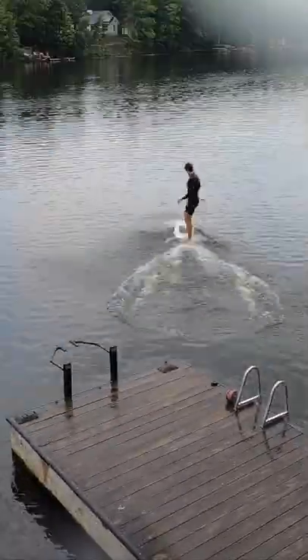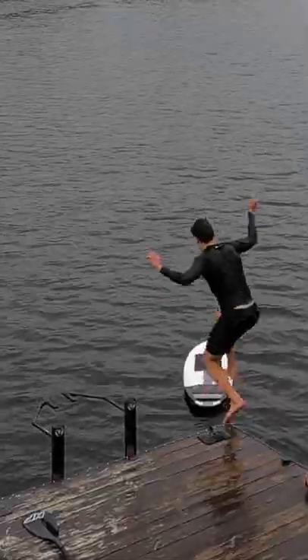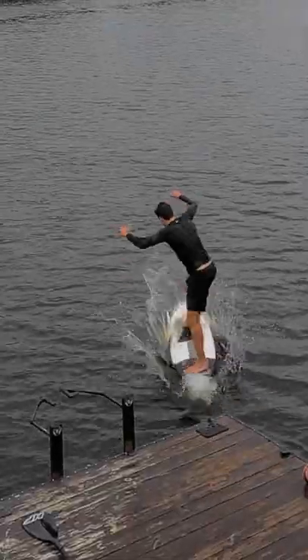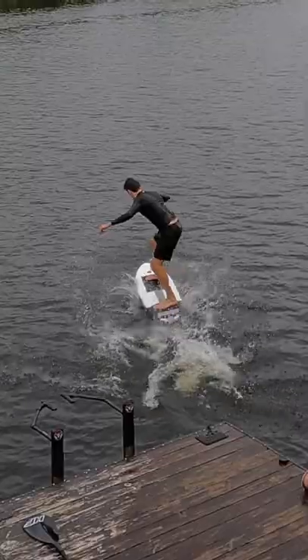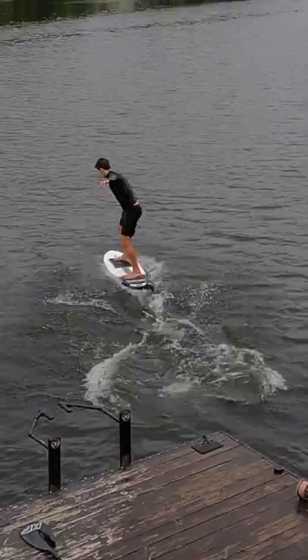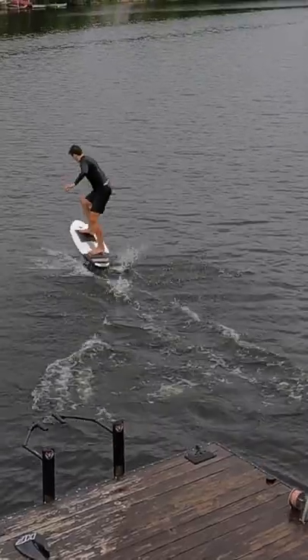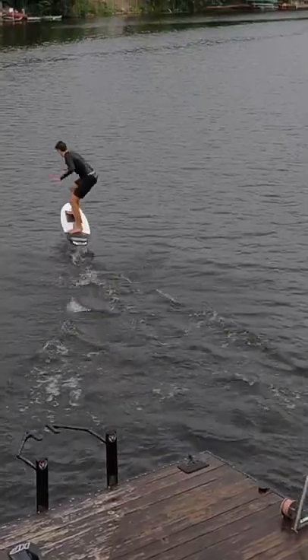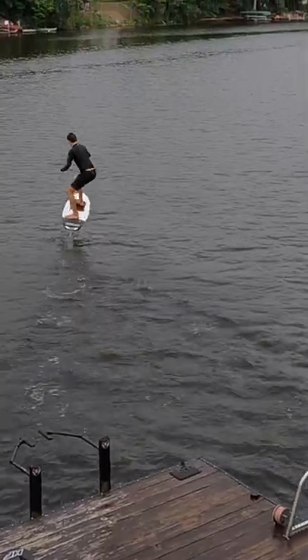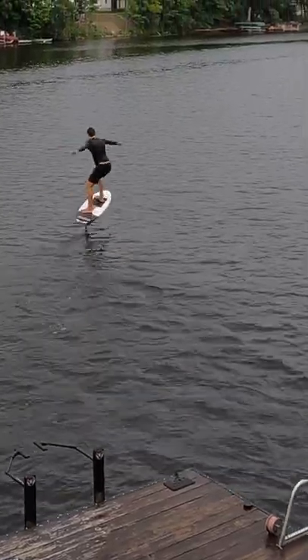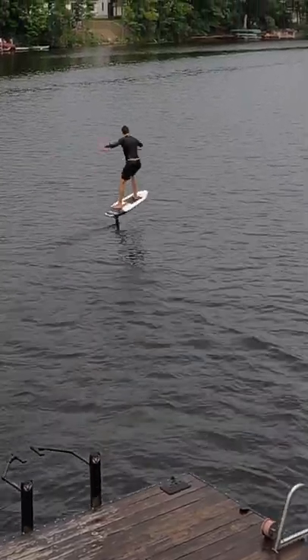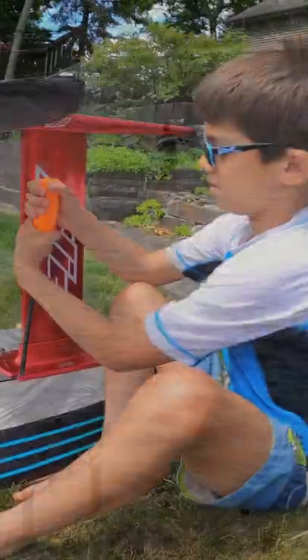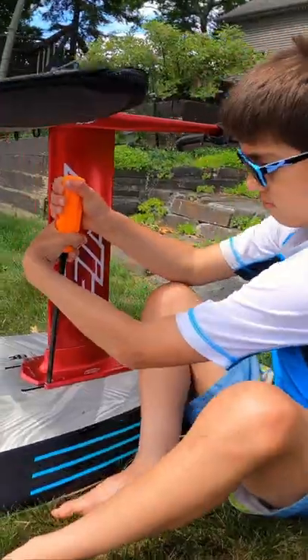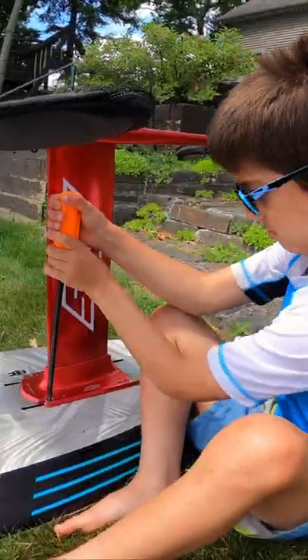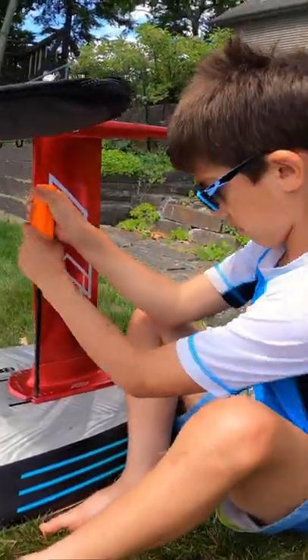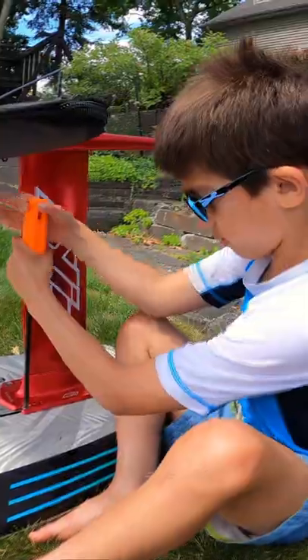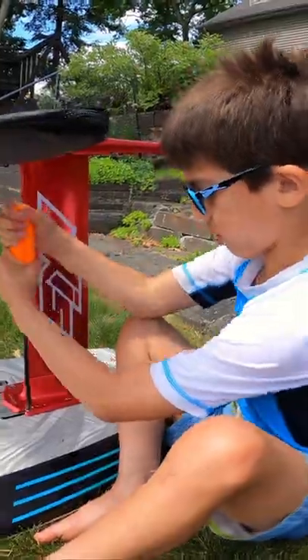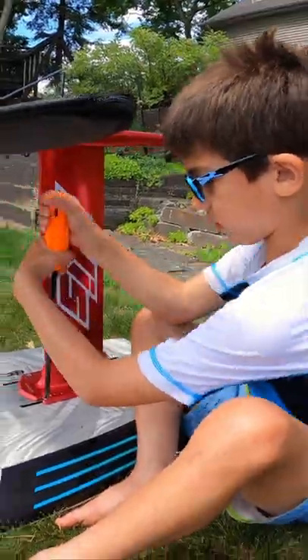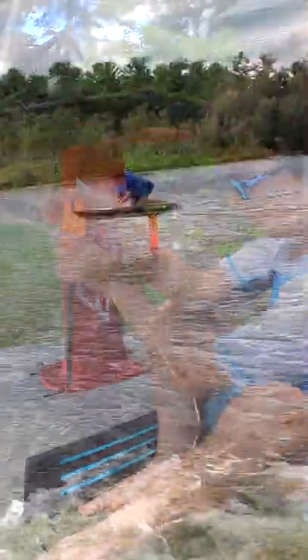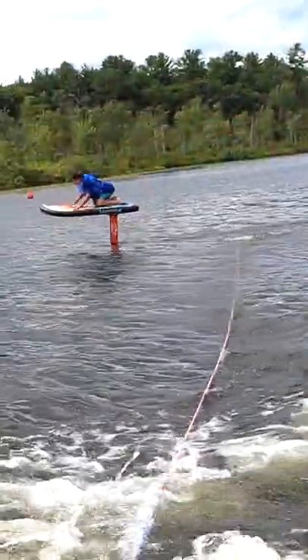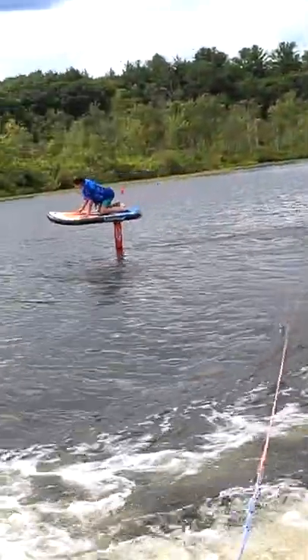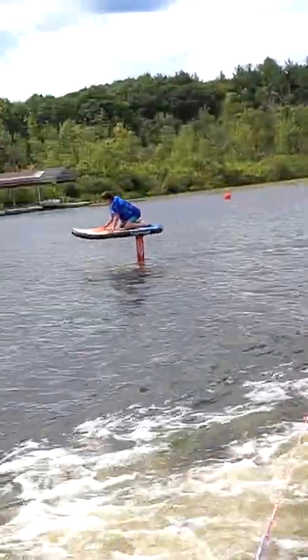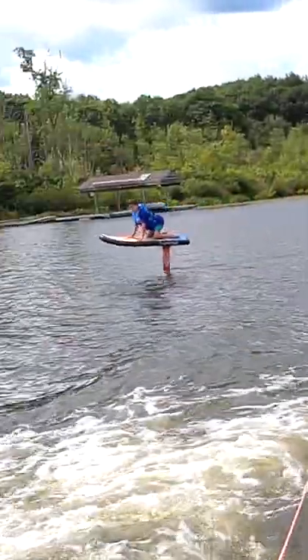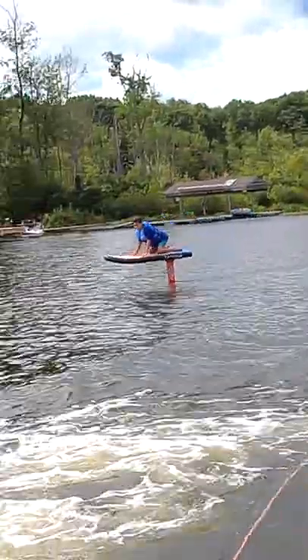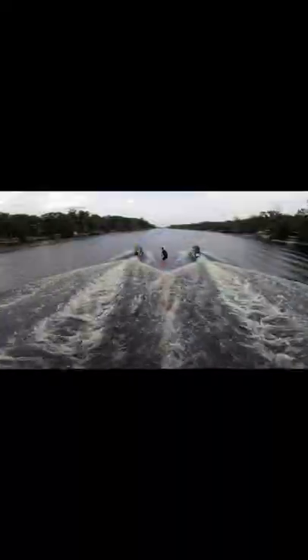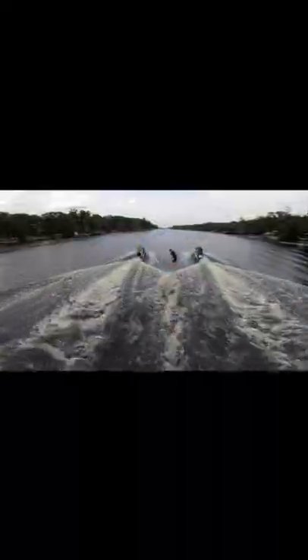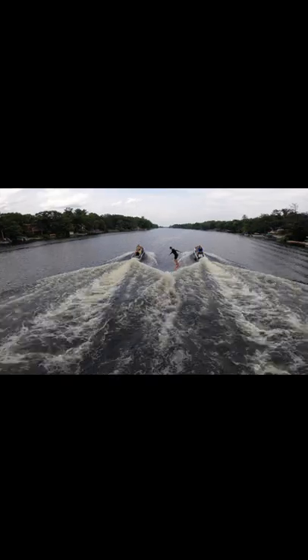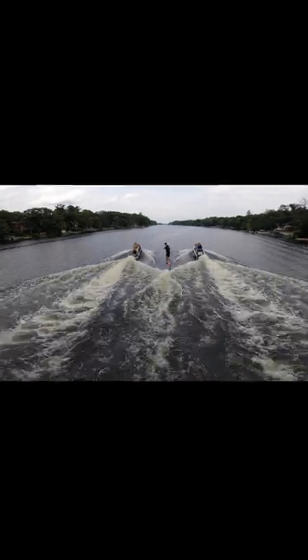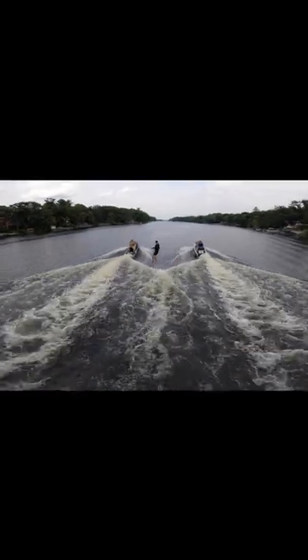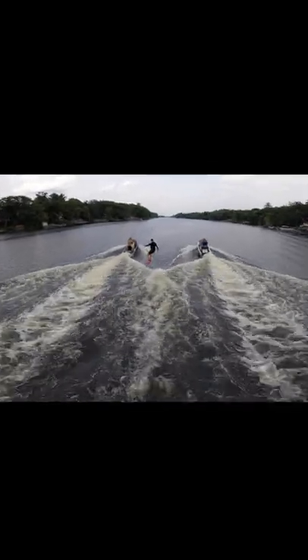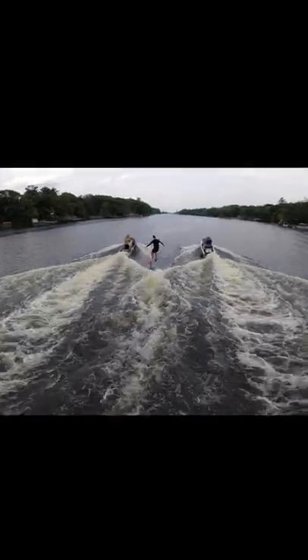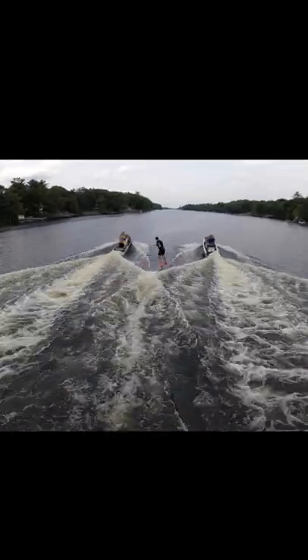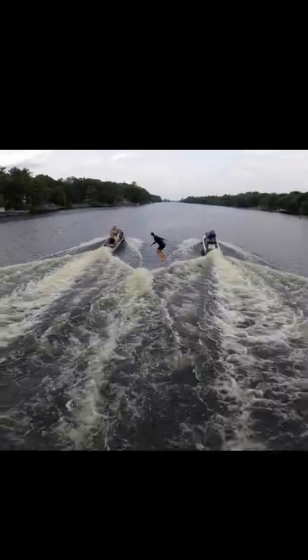We're all learning something new, and we're all at different stages of our progression. We want to make the learning process as enjoyable as possible, so next week we will share our first how-to foil tutorial. We want to help others enjoy their journey and experience the amazing feeling of flight.